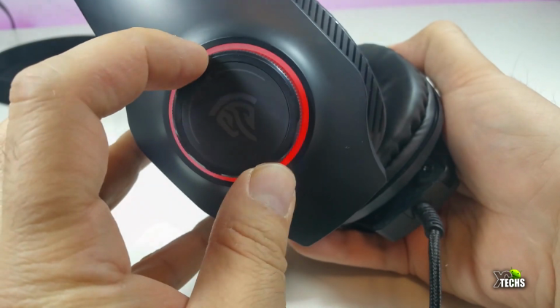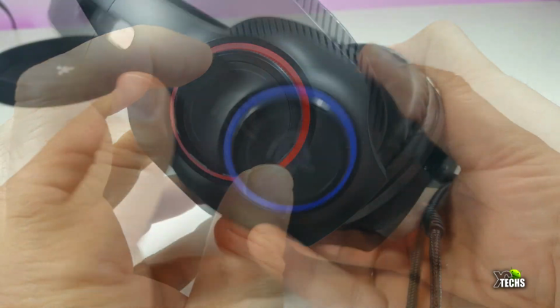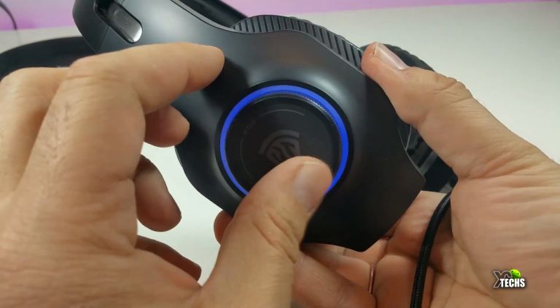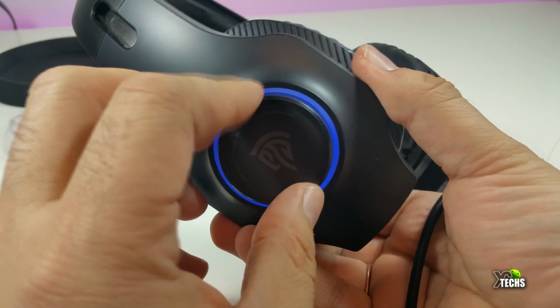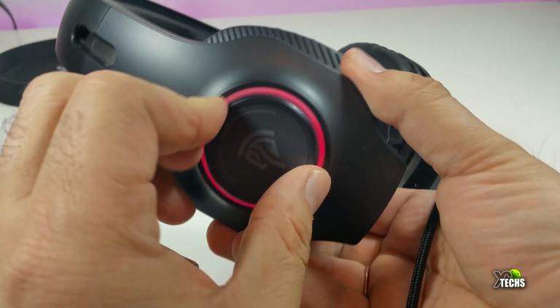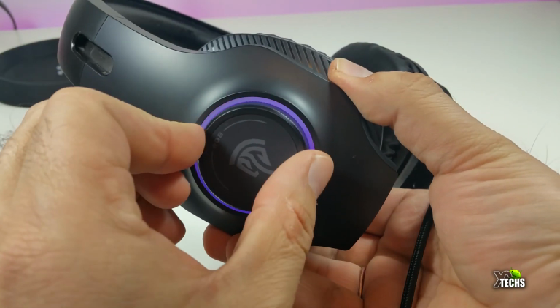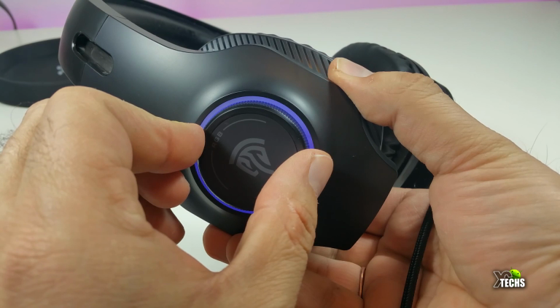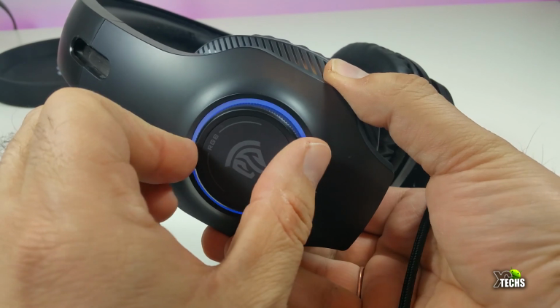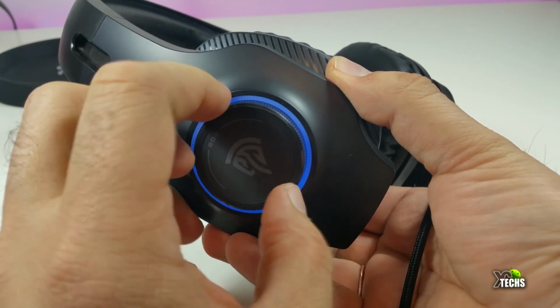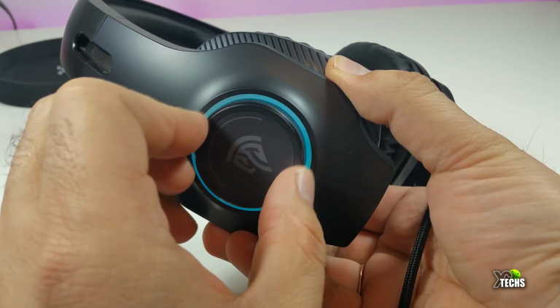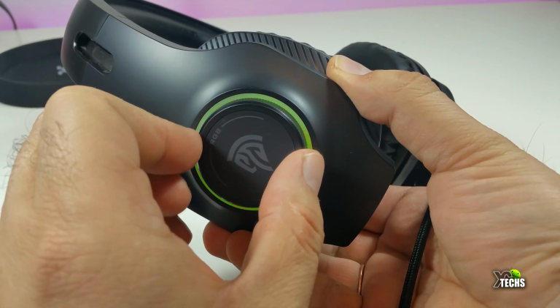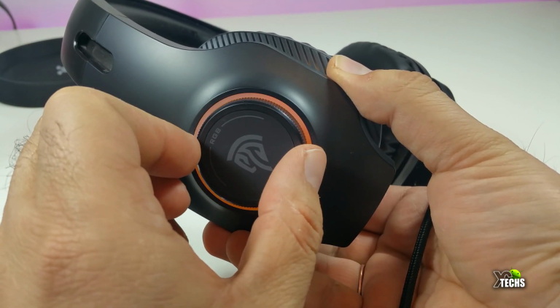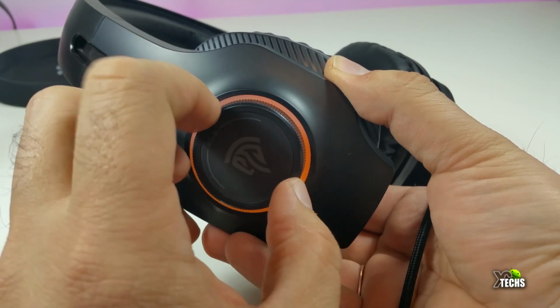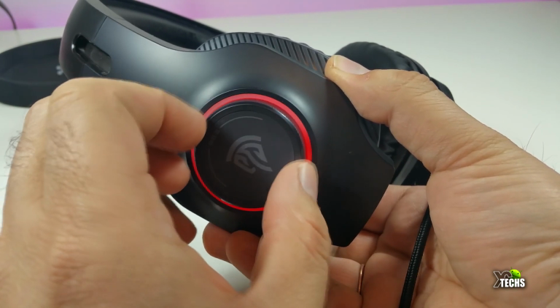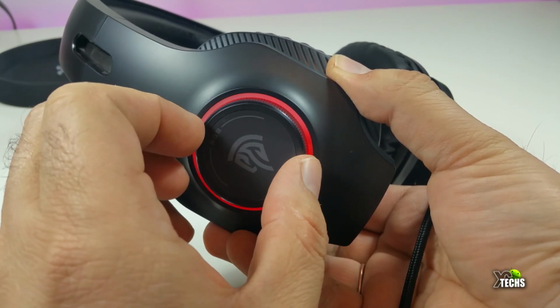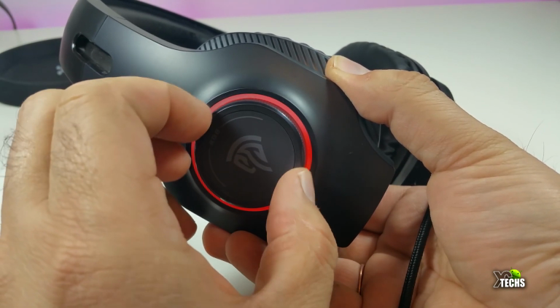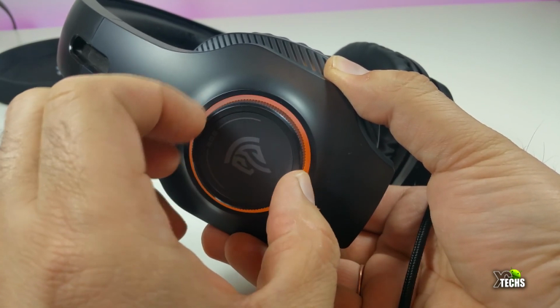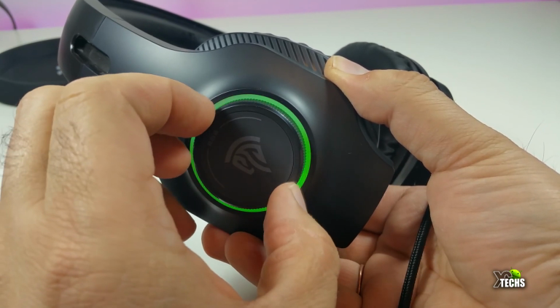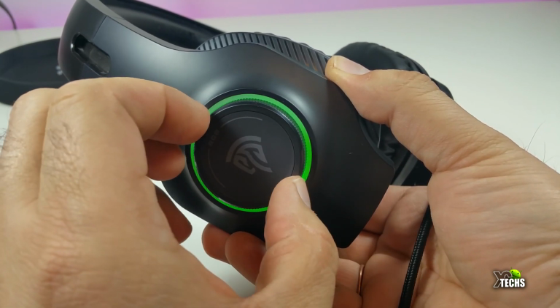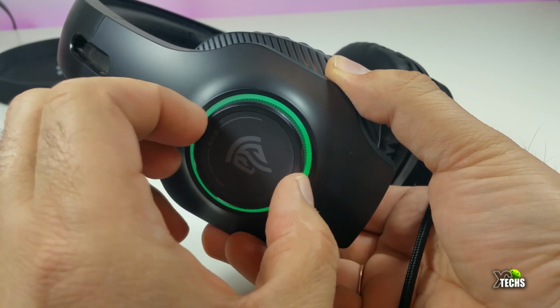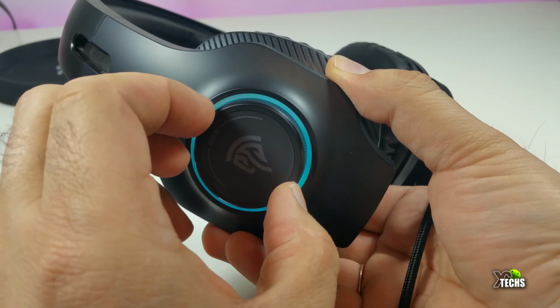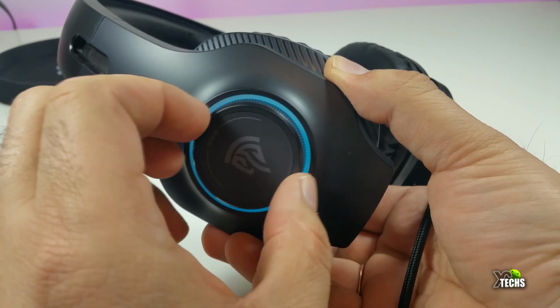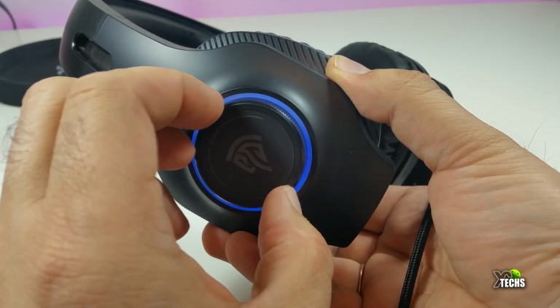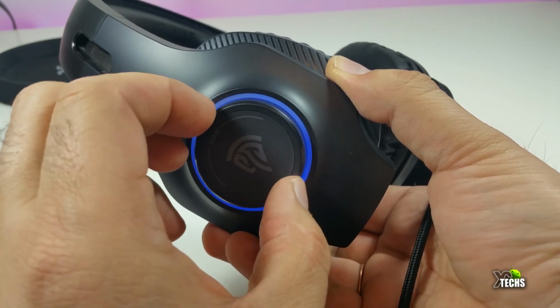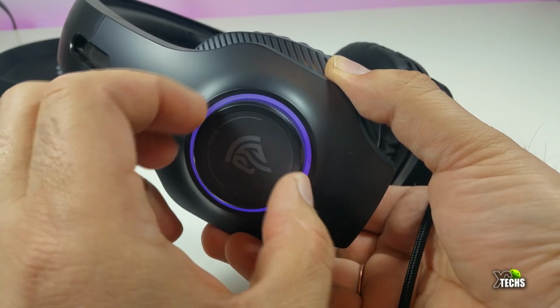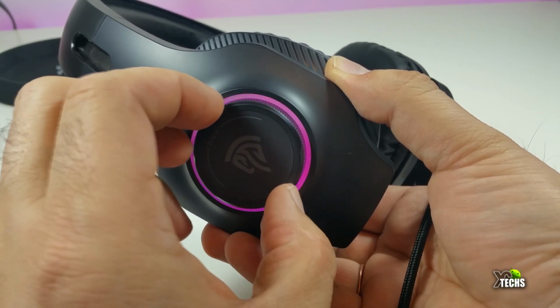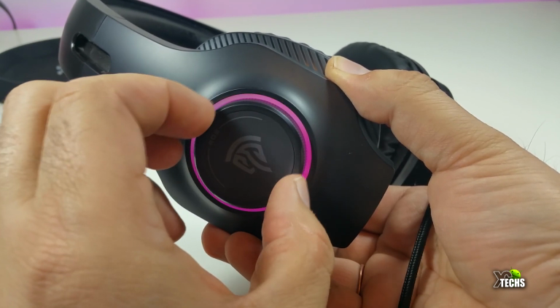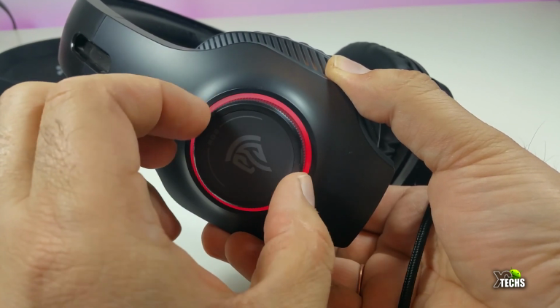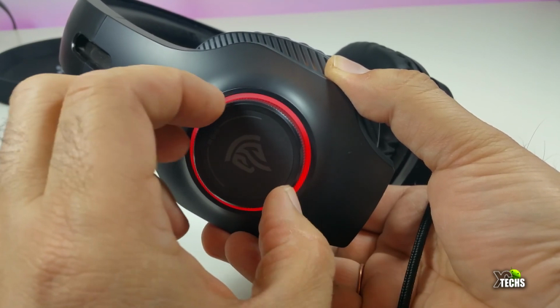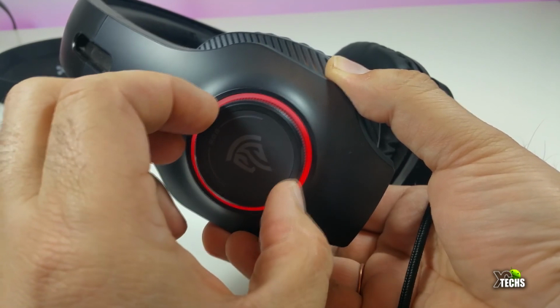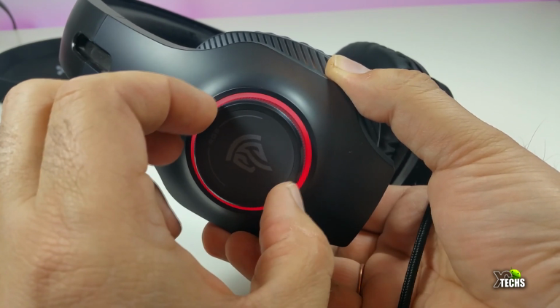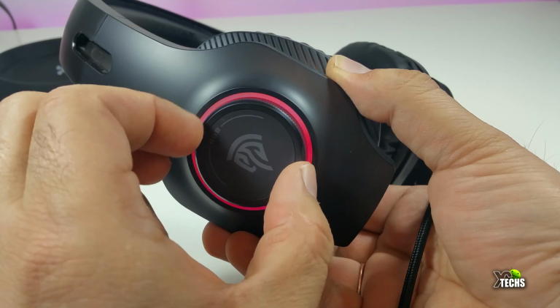On the right hand side there is a little knob that lets you change the LED lights on both sides. You do need to connect it via USB to a computer or power source in order for the light to work.